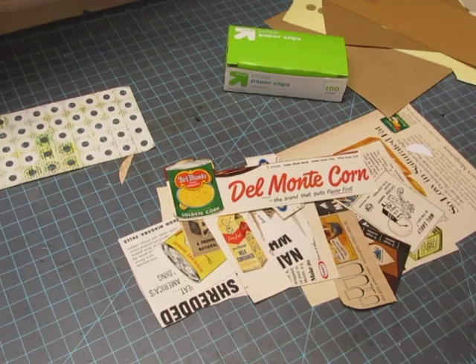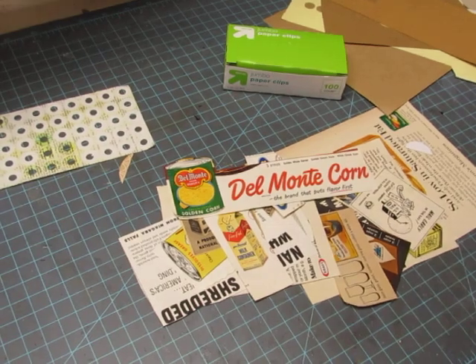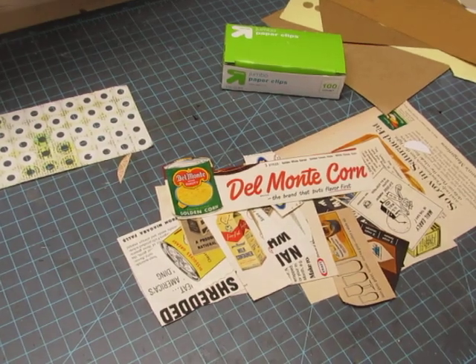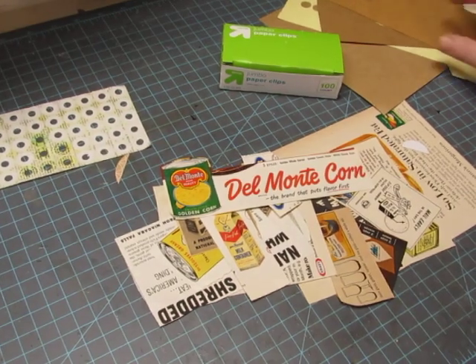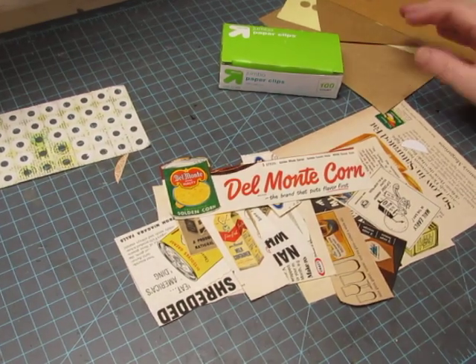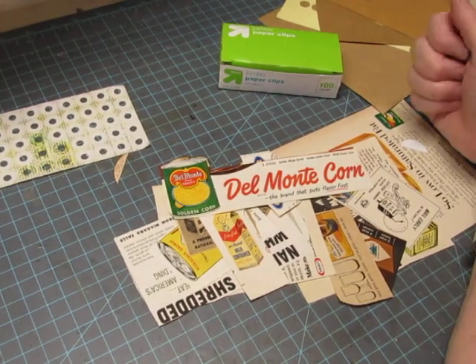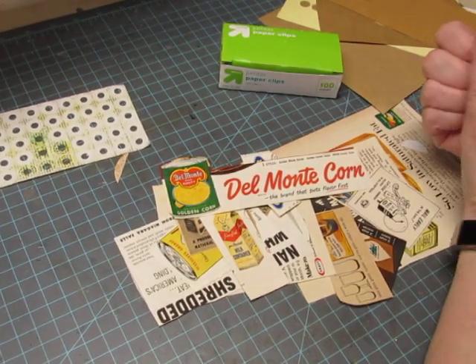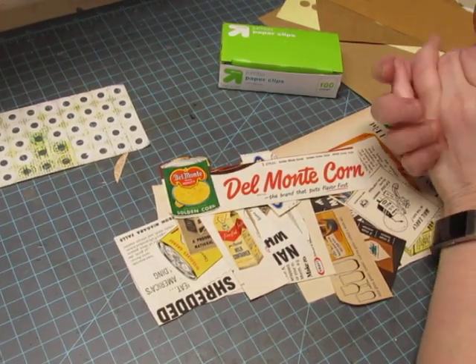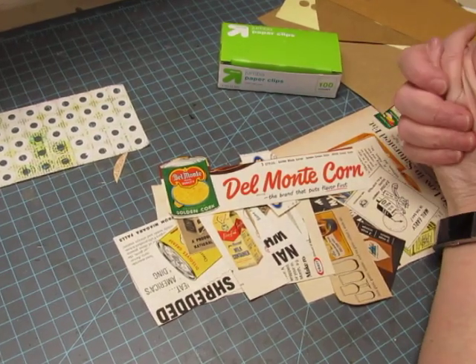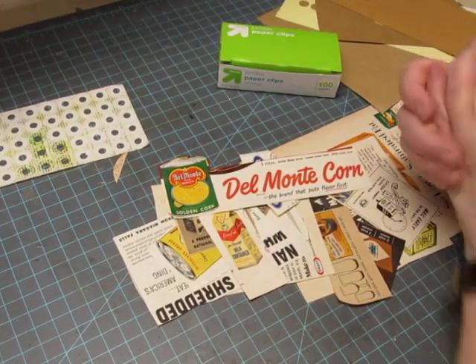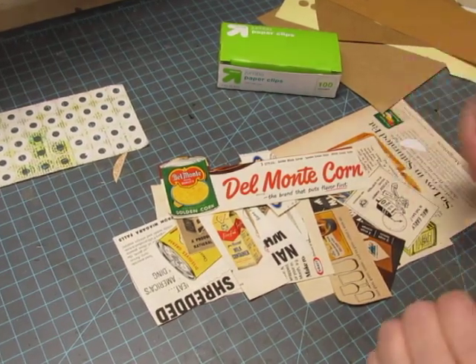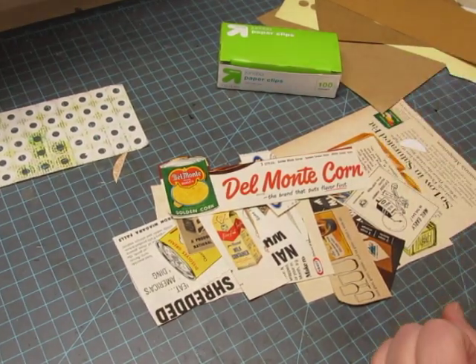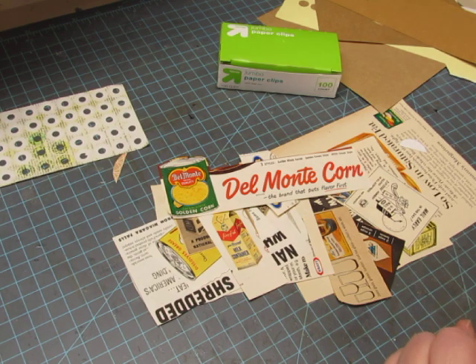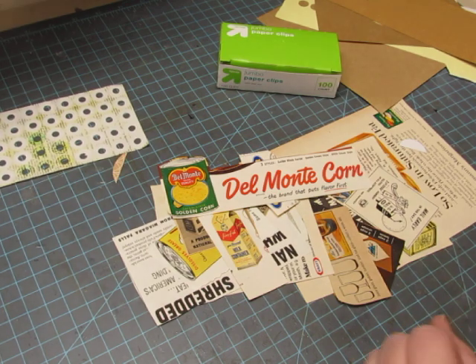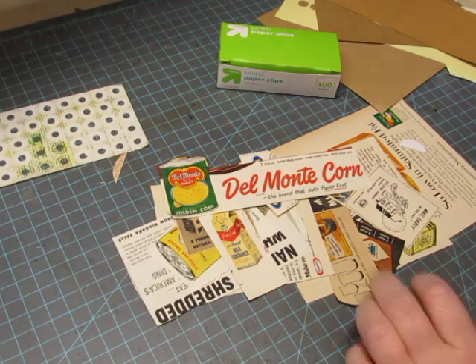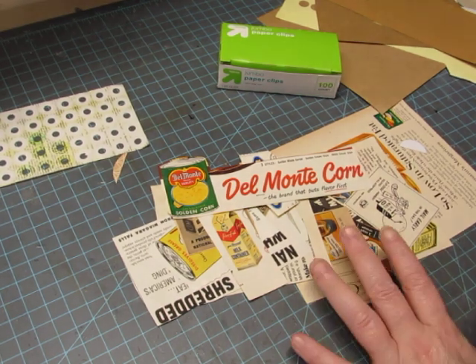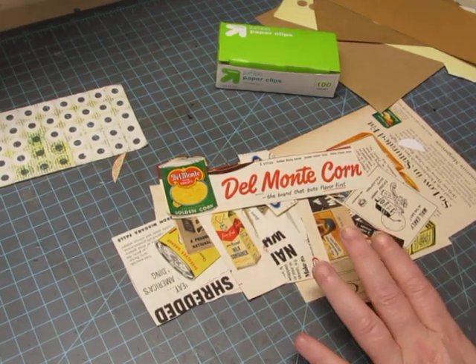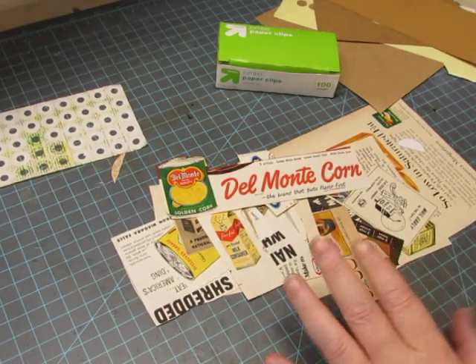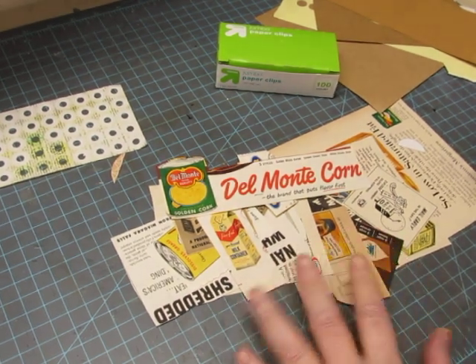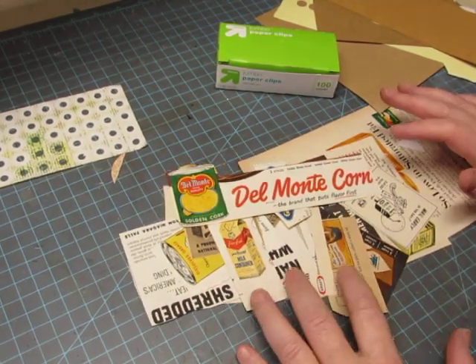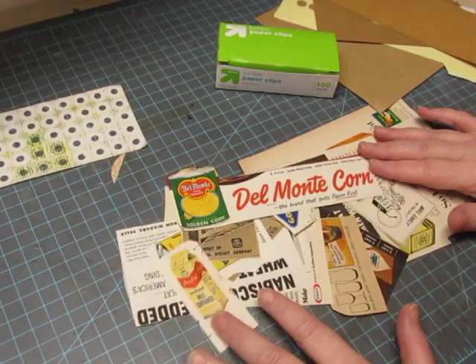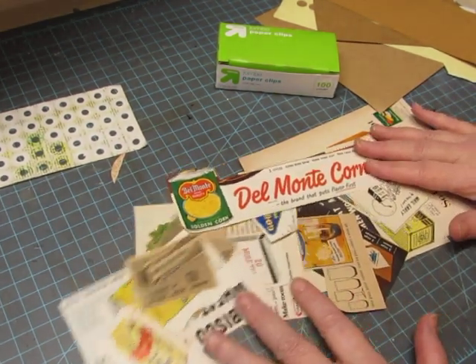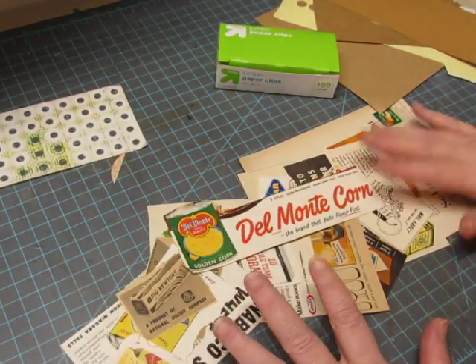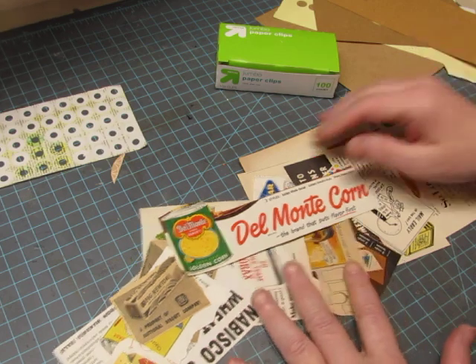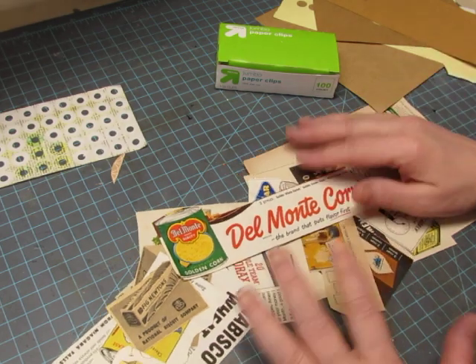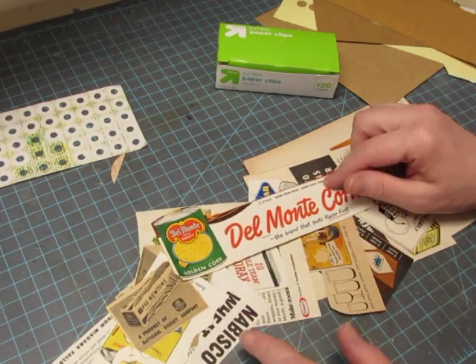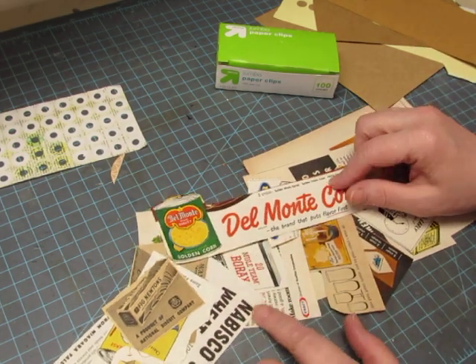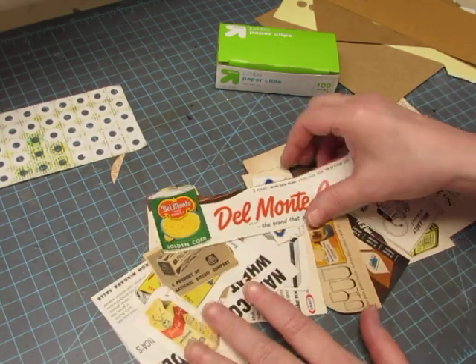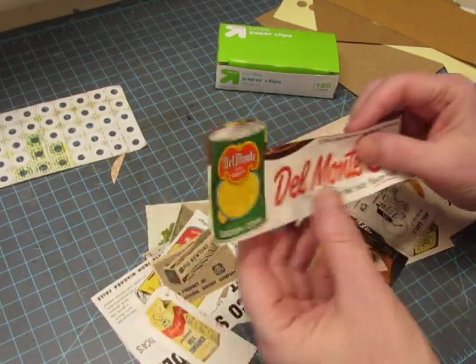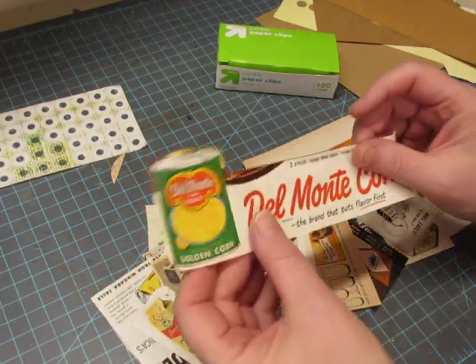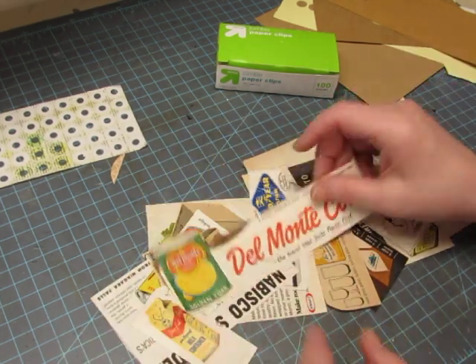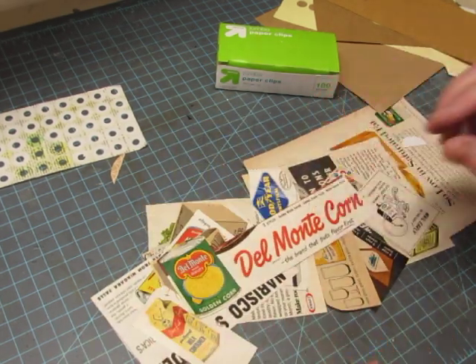Hi everyone, this is Diane. This is going to be a Stashistry episode and what I want to use is my stash, or part of my stash, of vintage magazine ads.